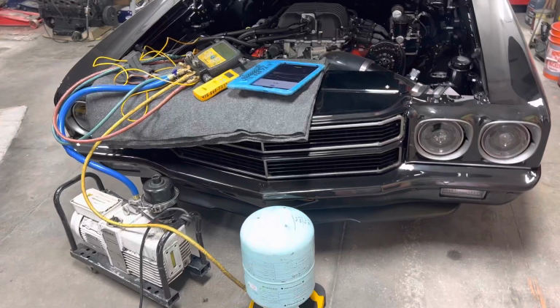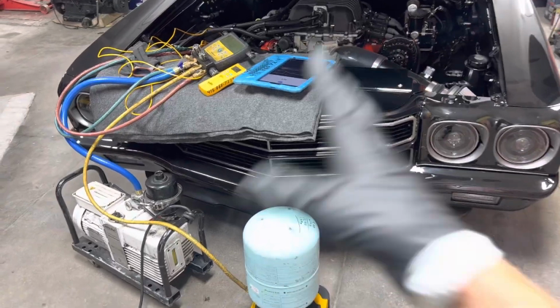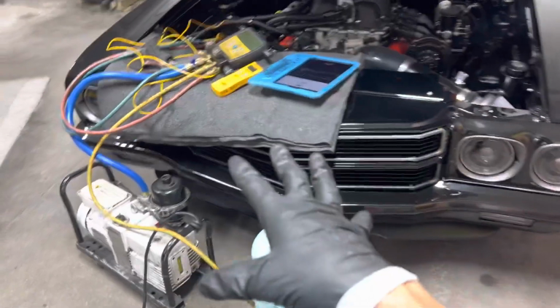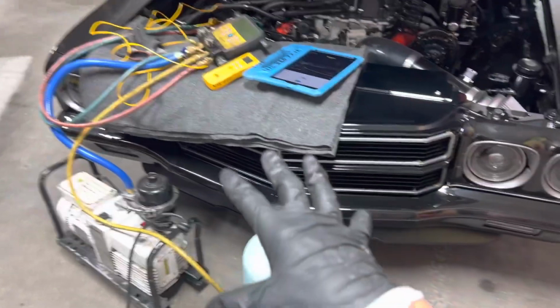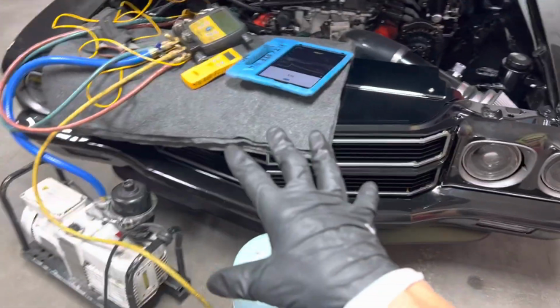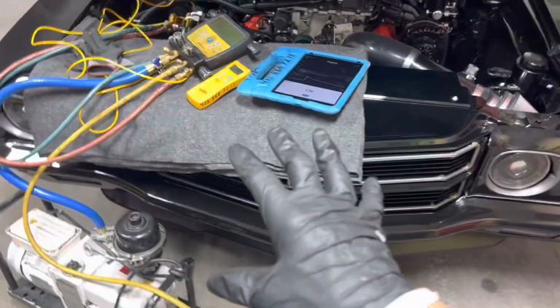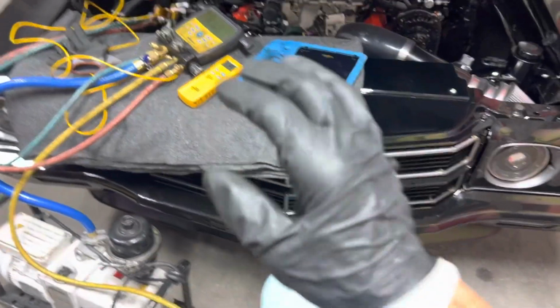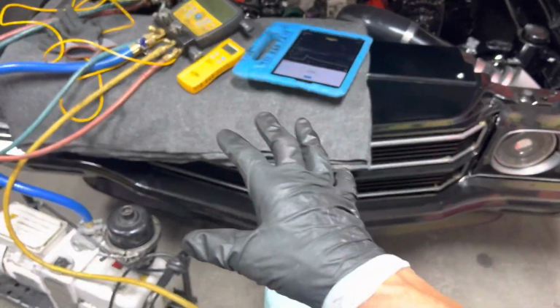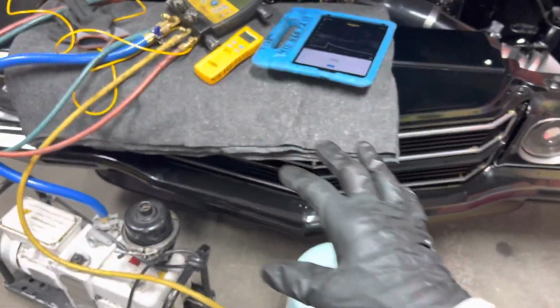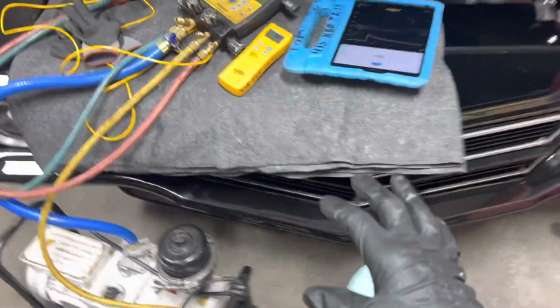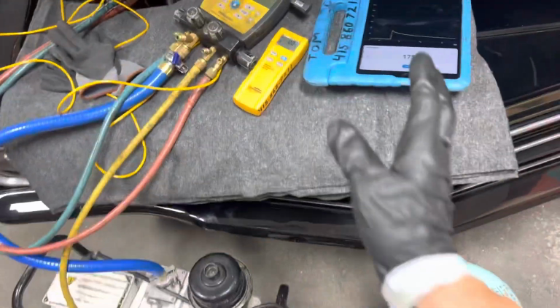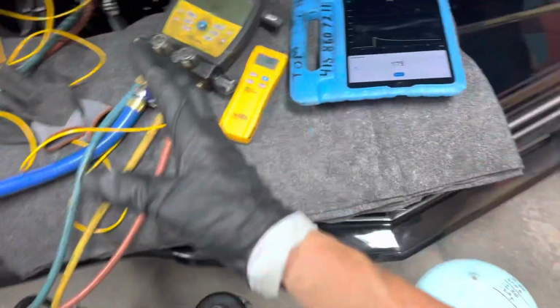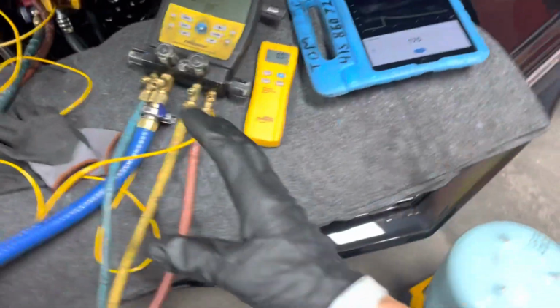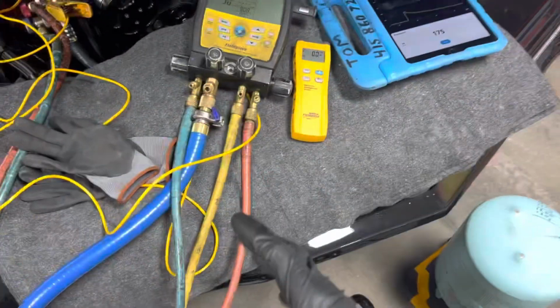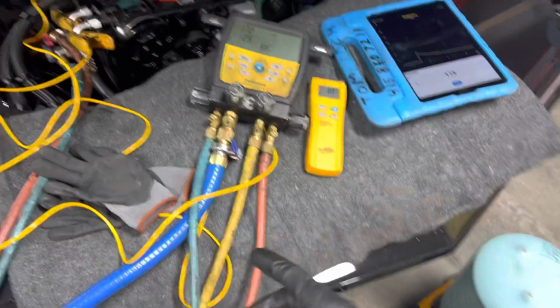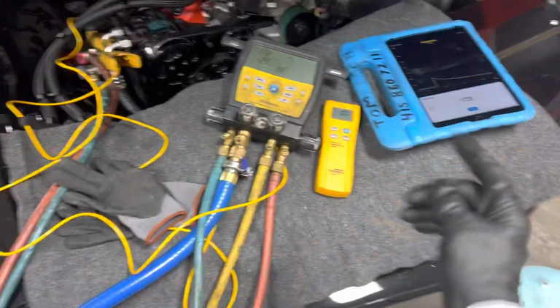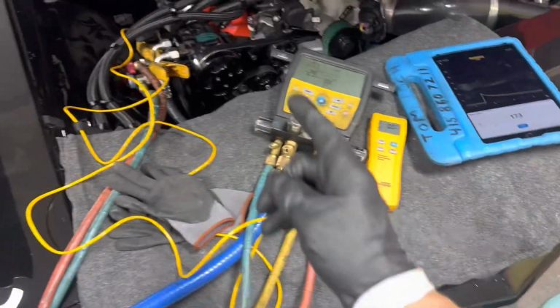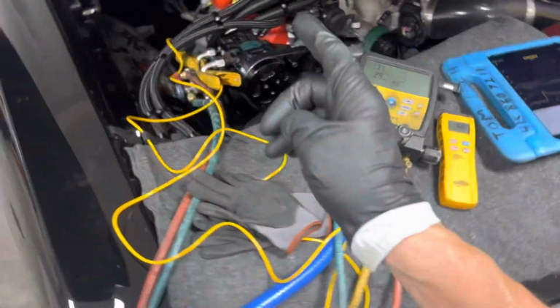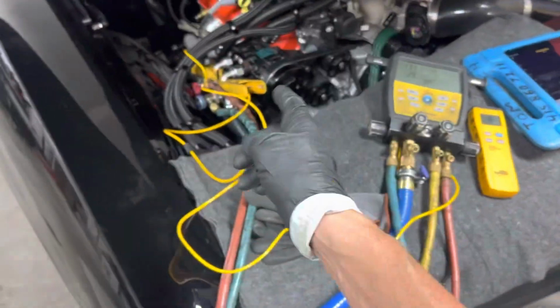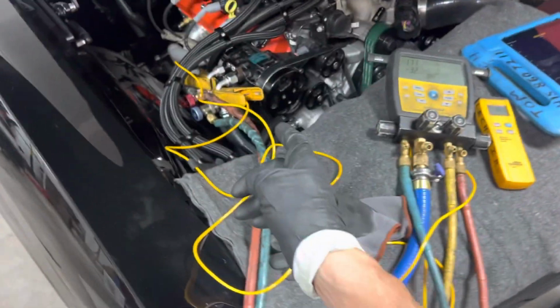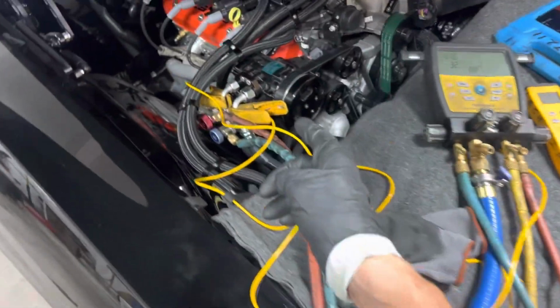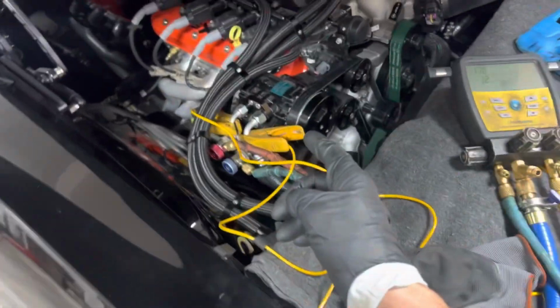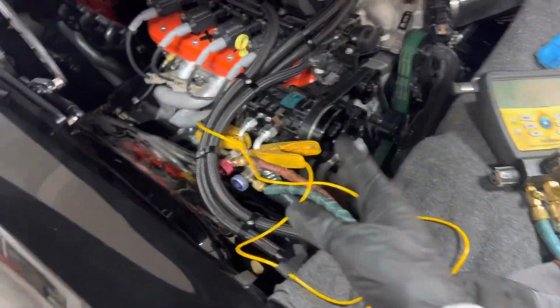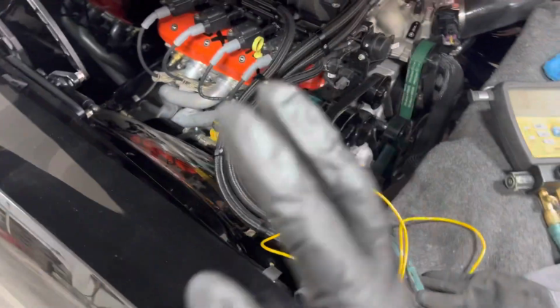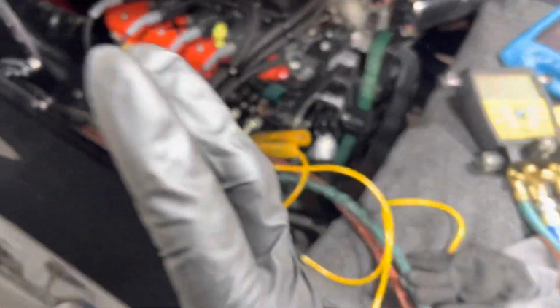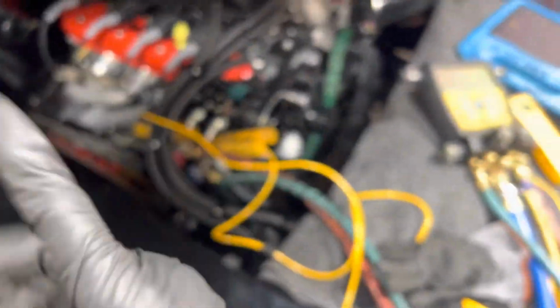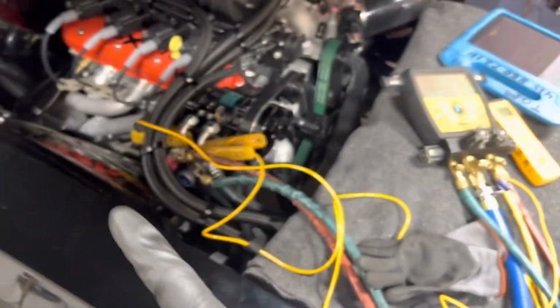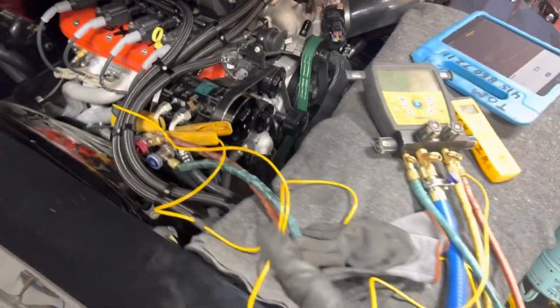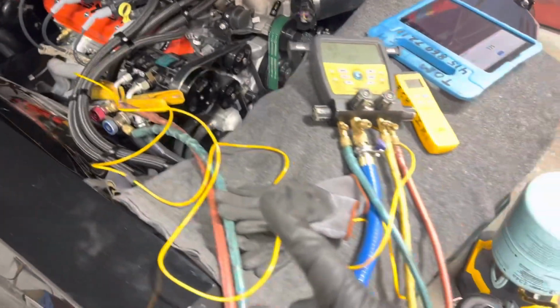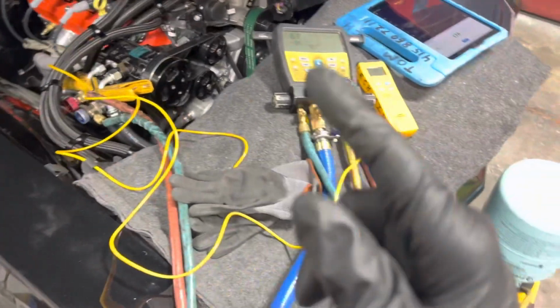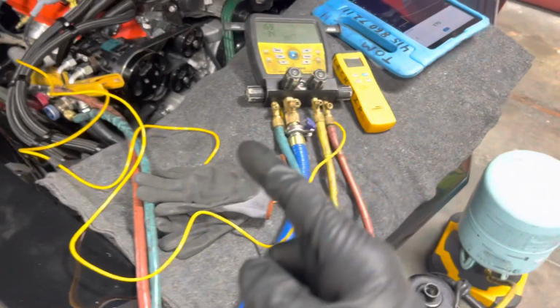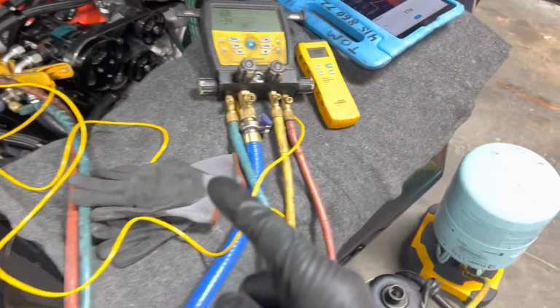We're starting the next series where I'm going to fill this up with refrigerant. Now remember, this is a vintage air system that has been exposed to the atmosphere for a long time.